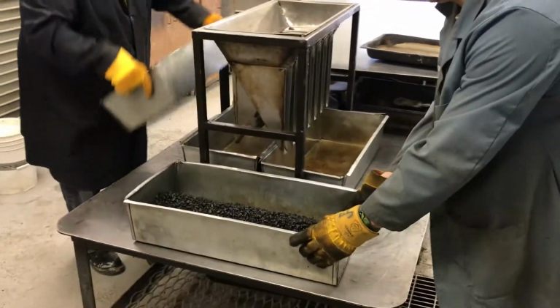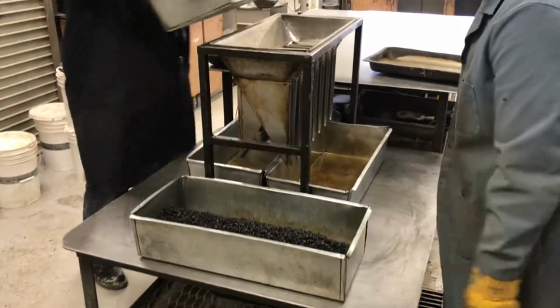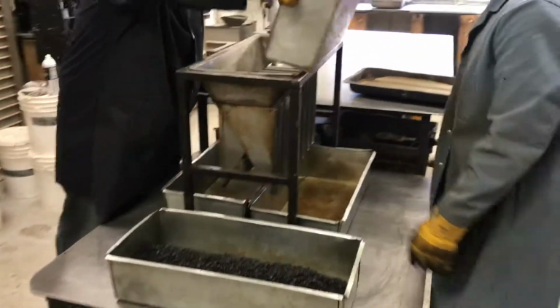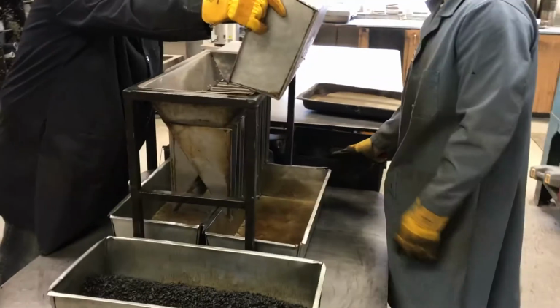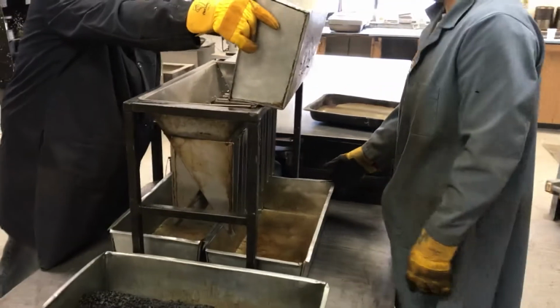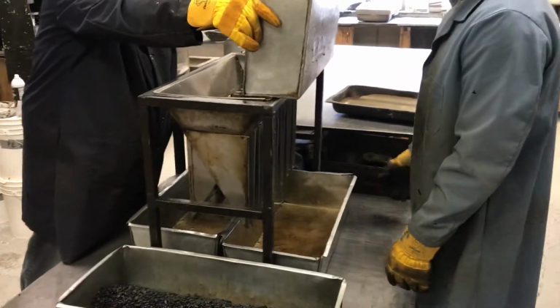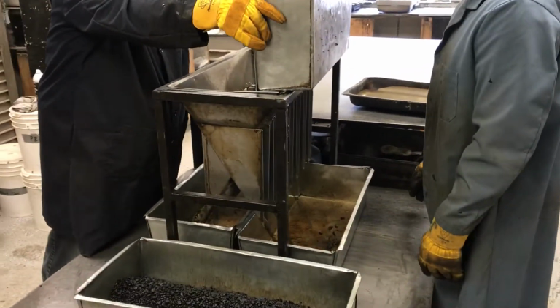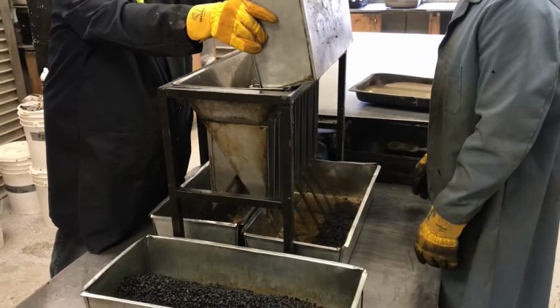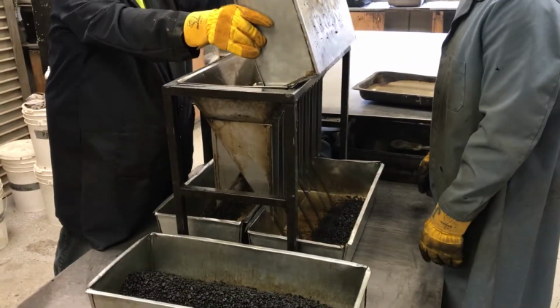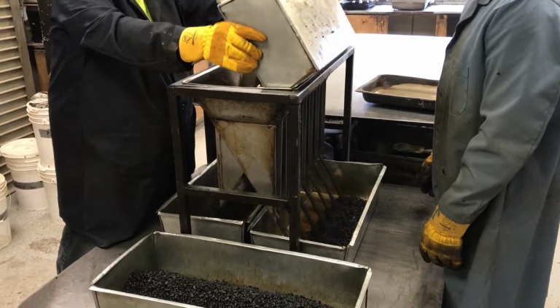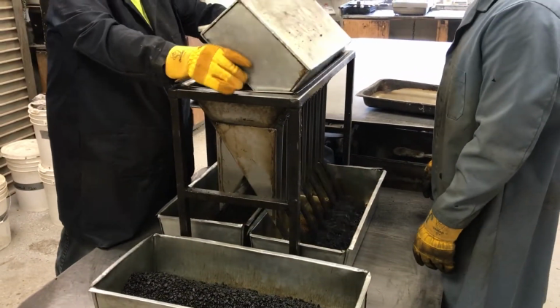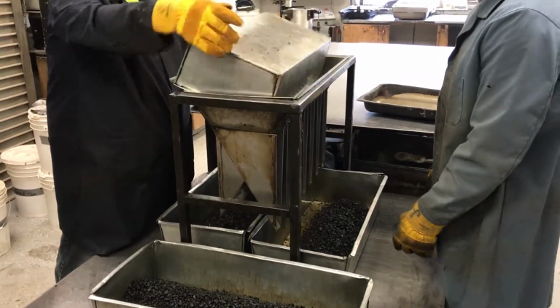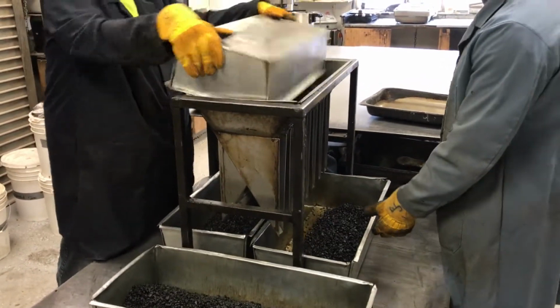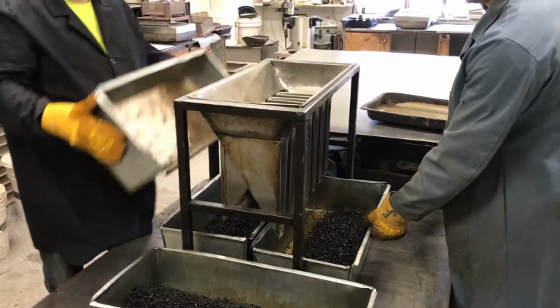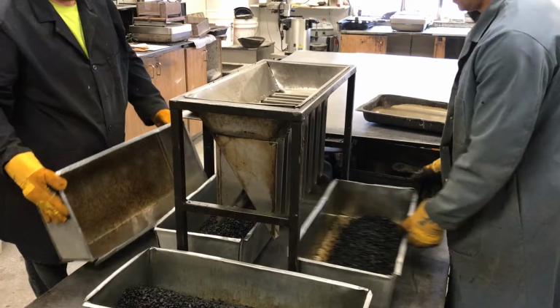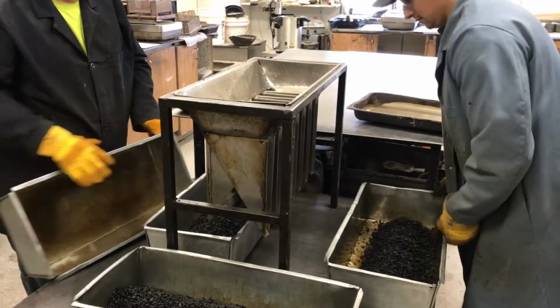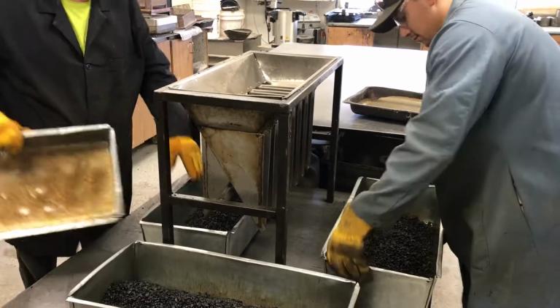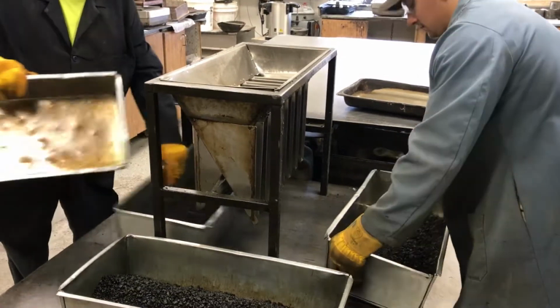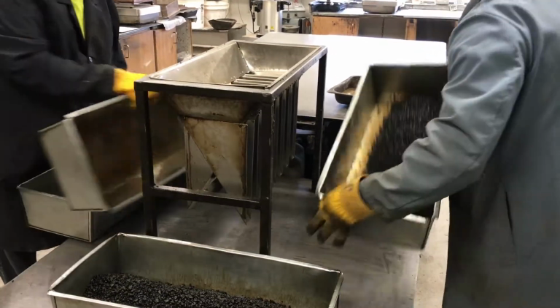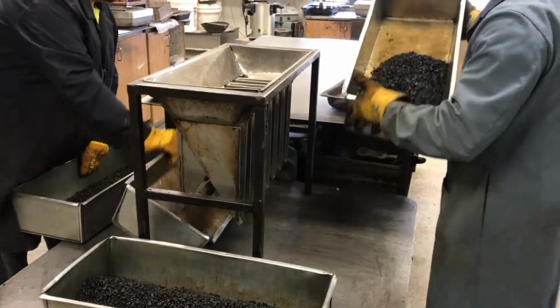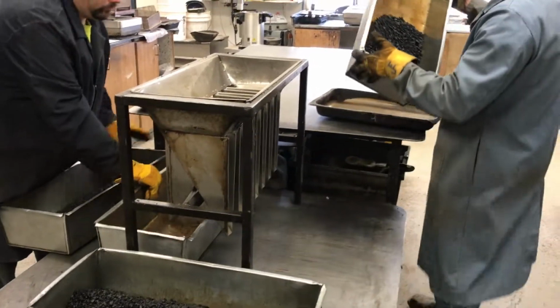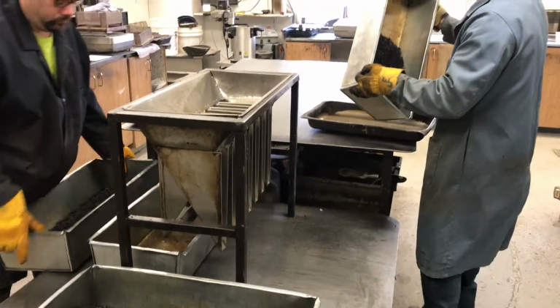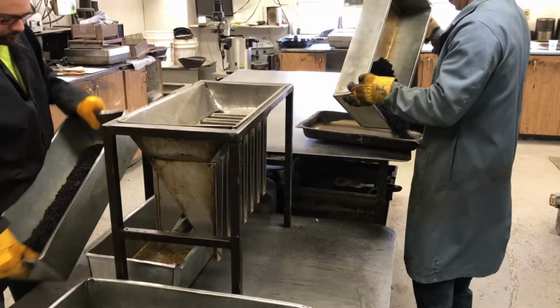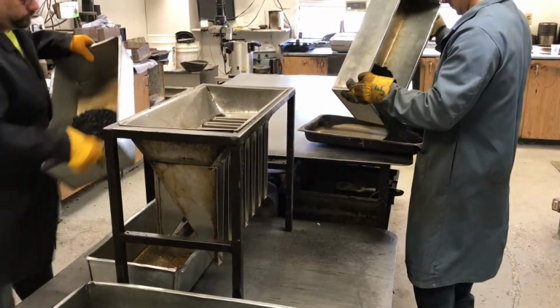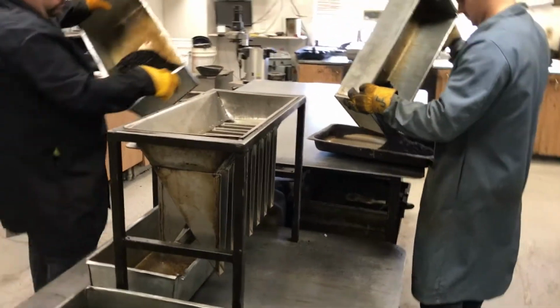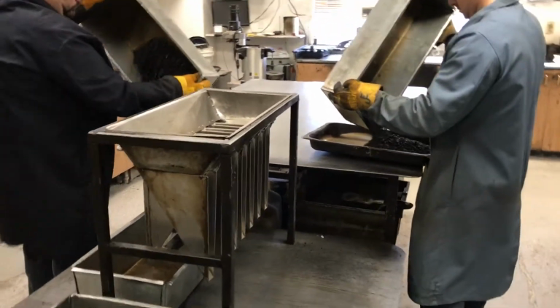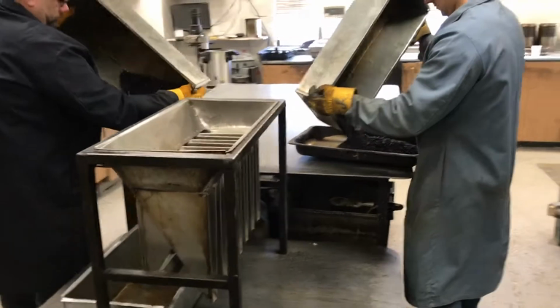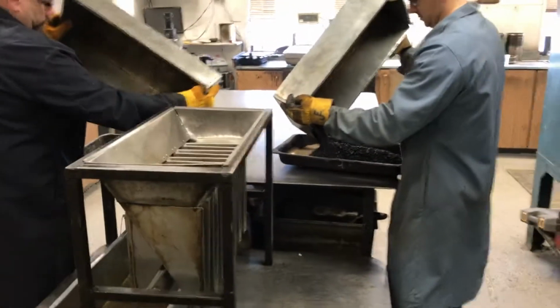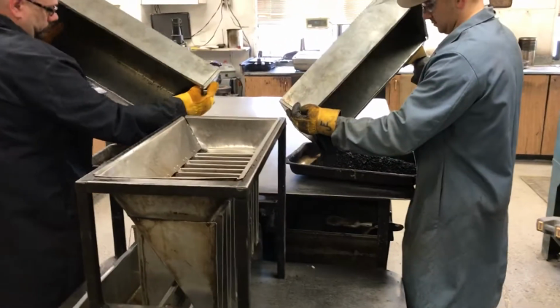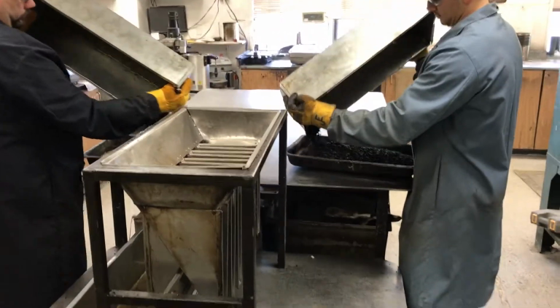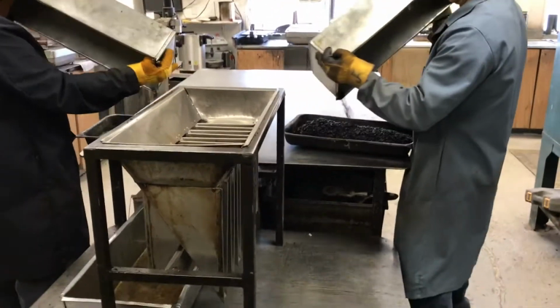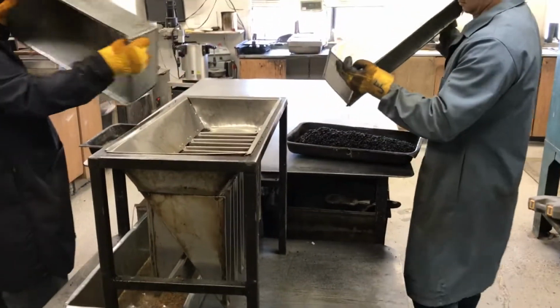We're going to take one side, split it down, and that will become our two gyratories. Those can go into pans and then go into the oven until they're the correct temperature to run gyratories.